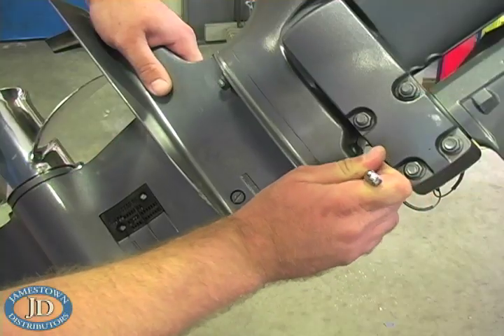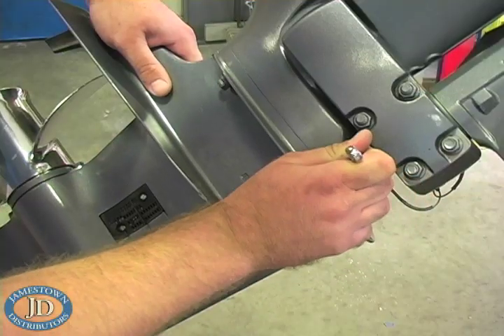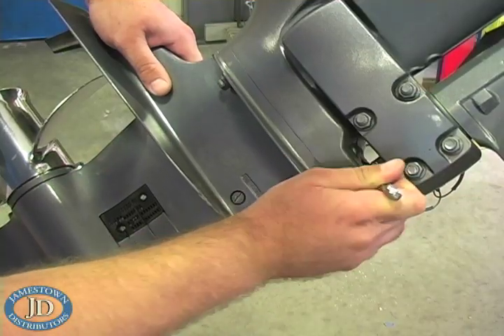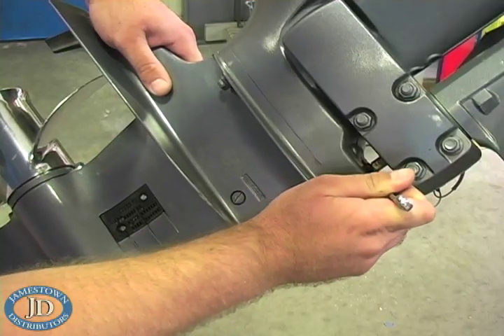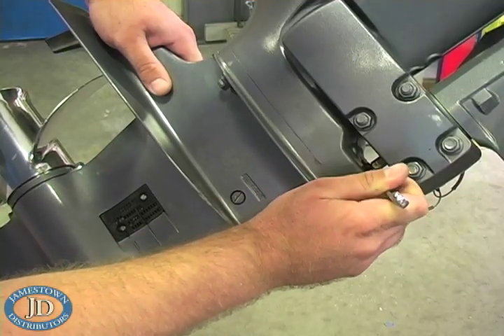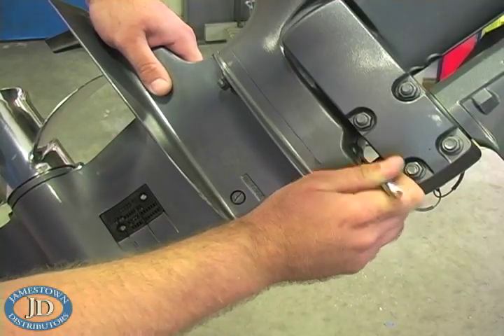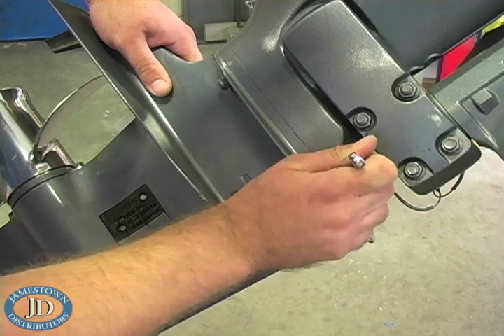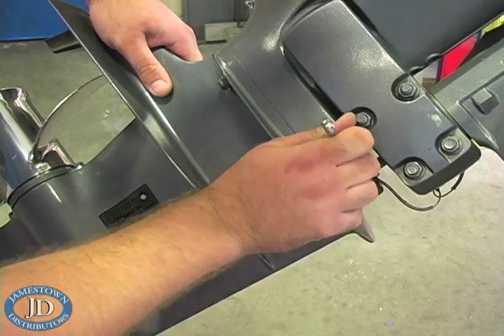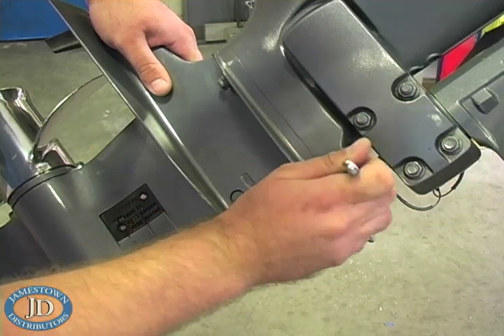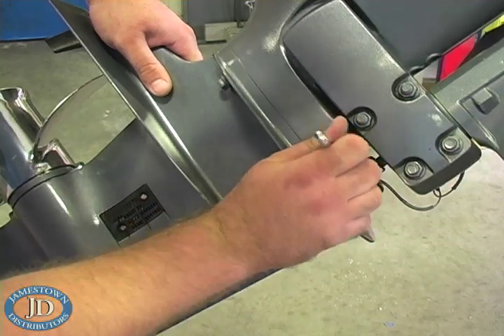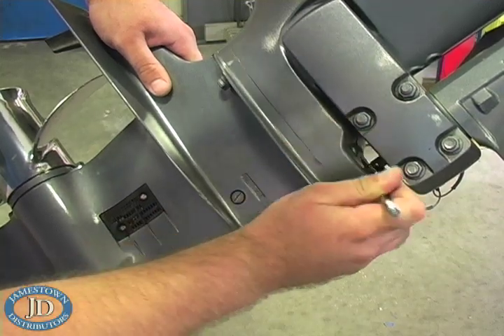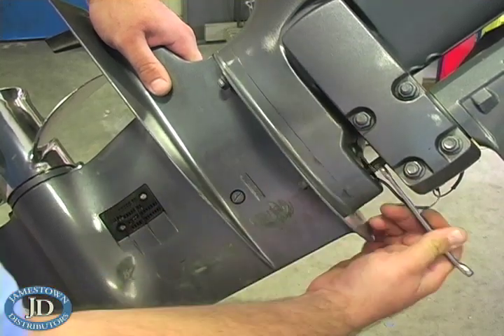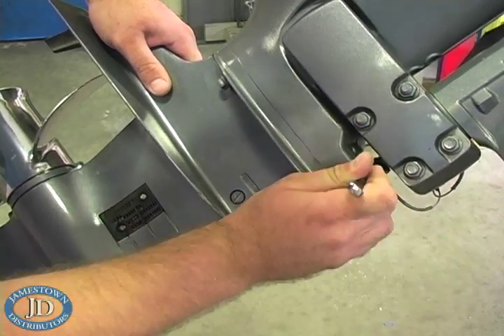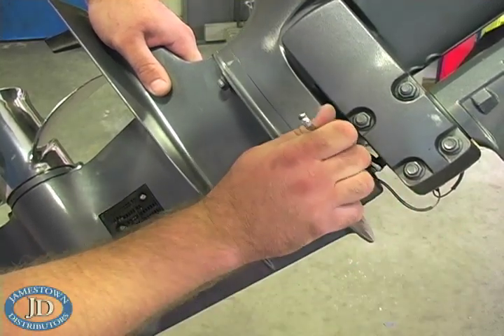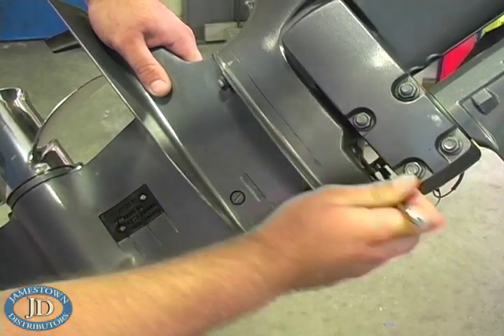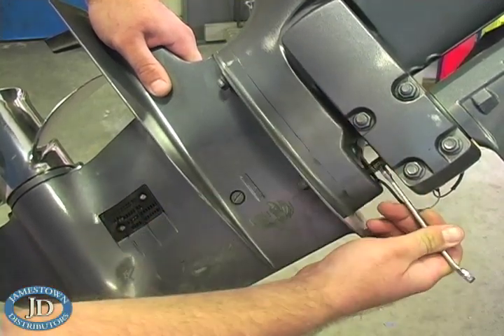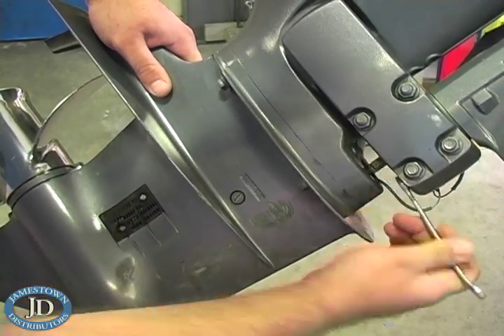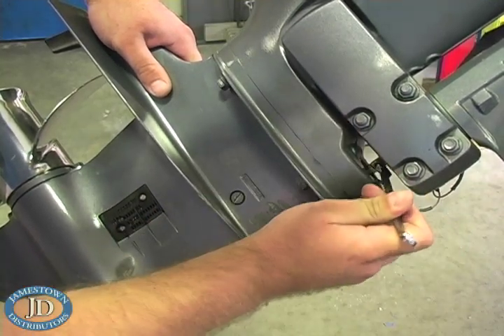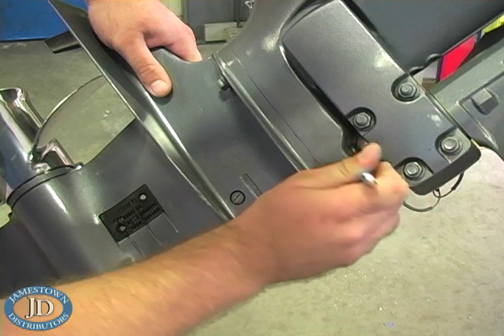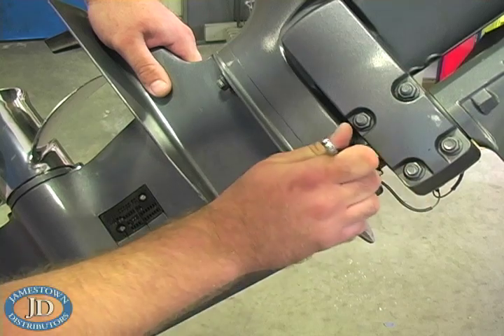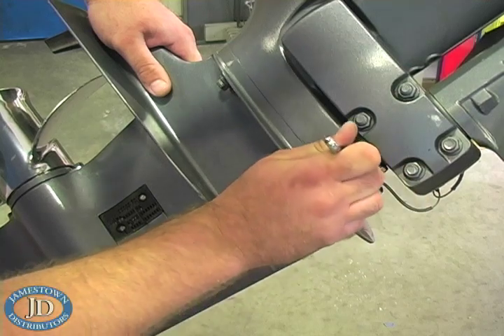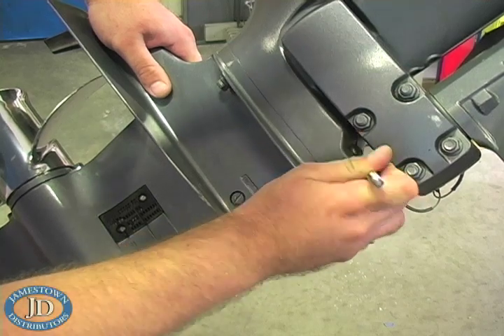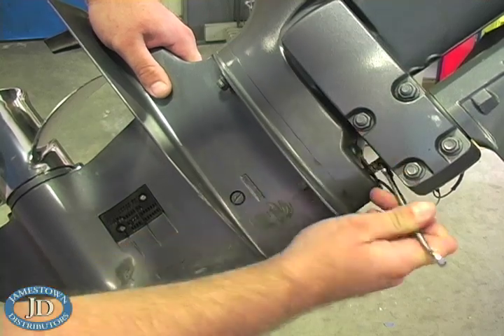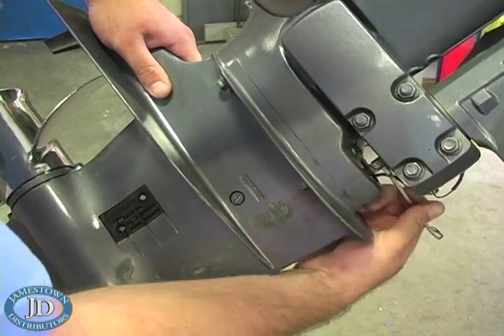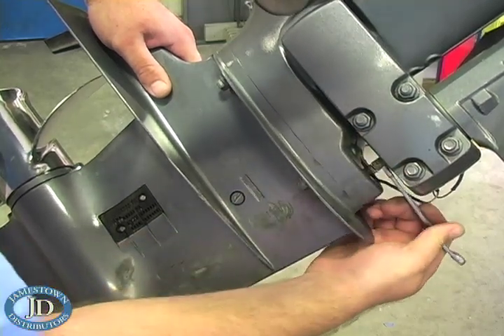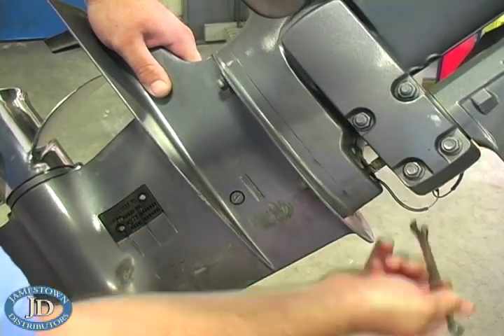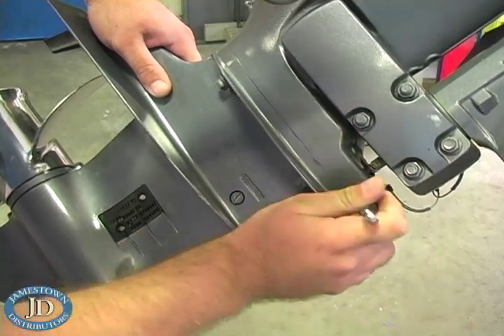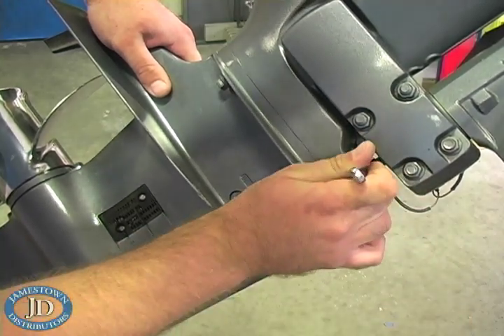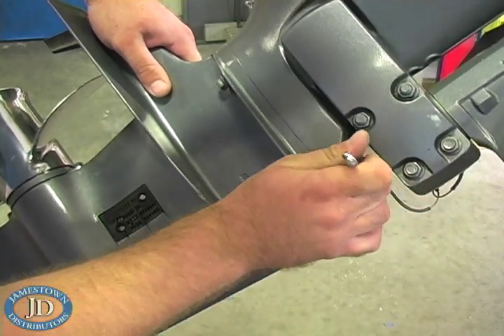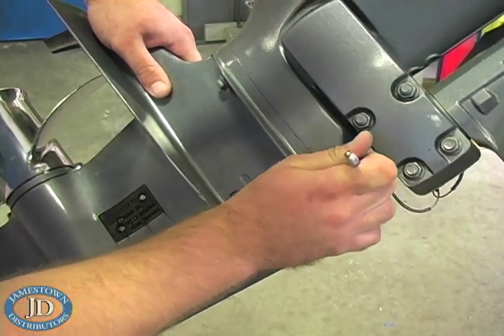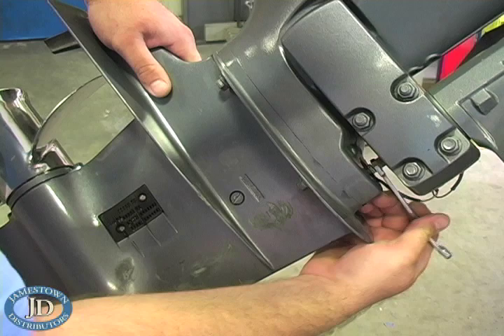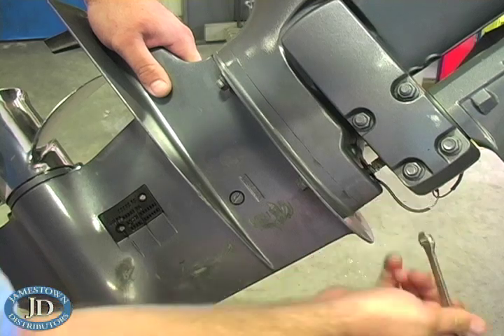First, disconnect the shift linkage by backing off the bottom lock nut a quarter of a turn. Then unscrew the upper hex collar nut until it is free from the shift rod. If the shift linkage is difficult to access, you can put the motor in reverse to expose it.